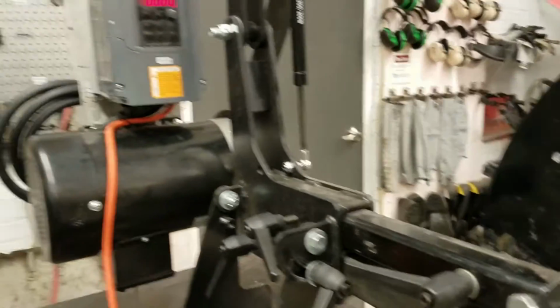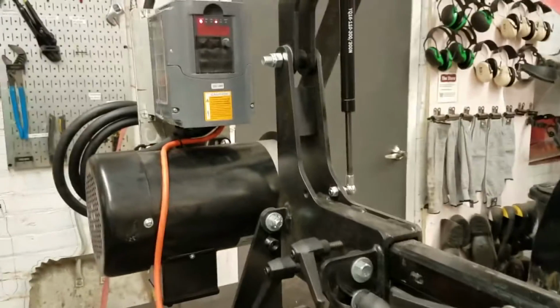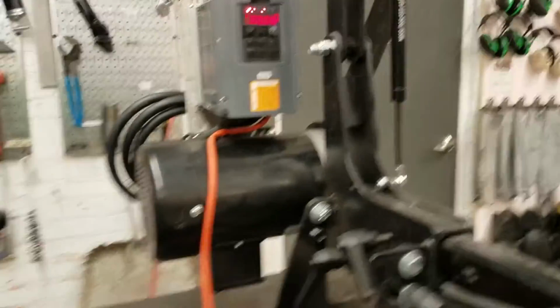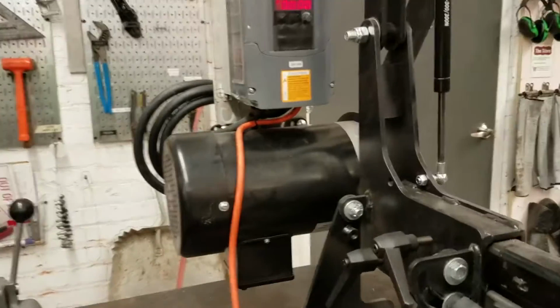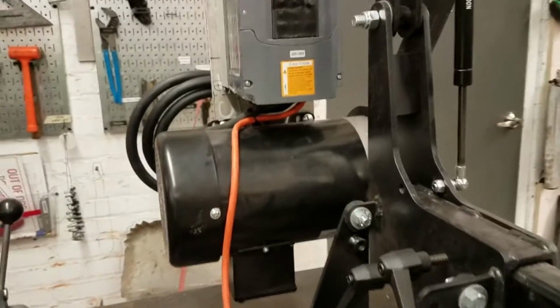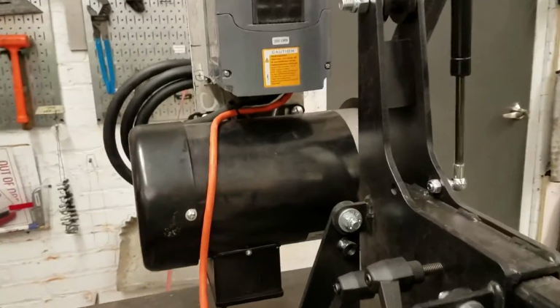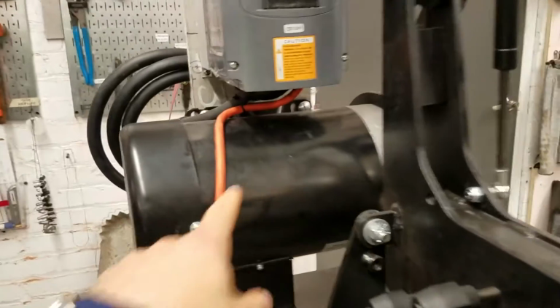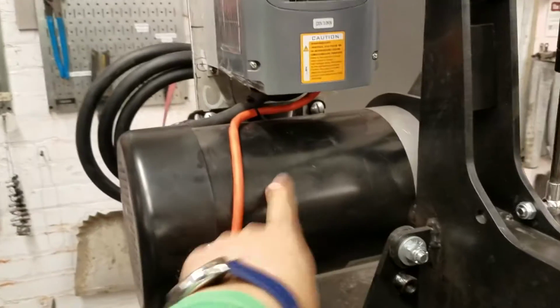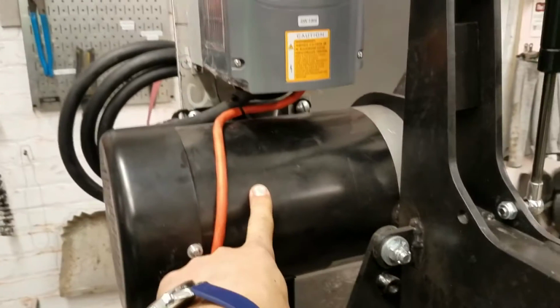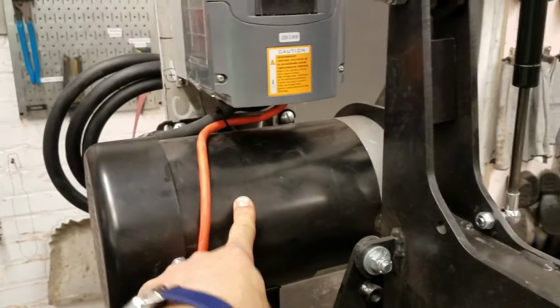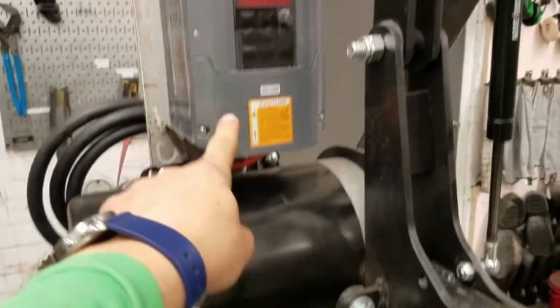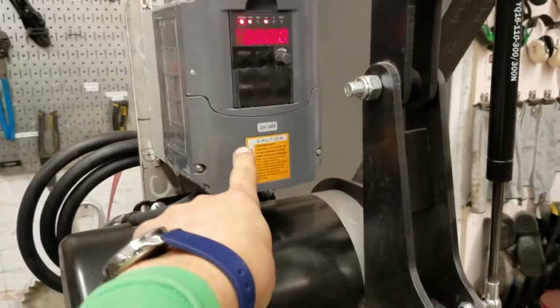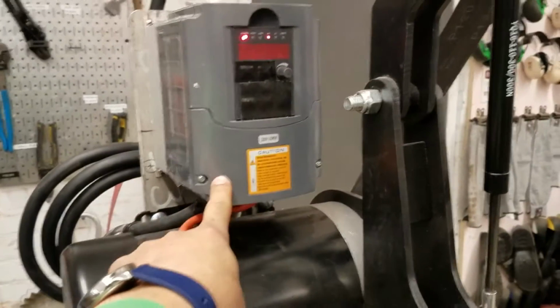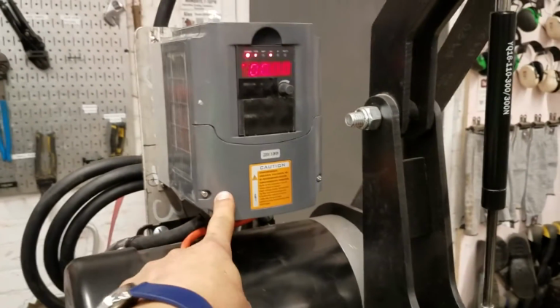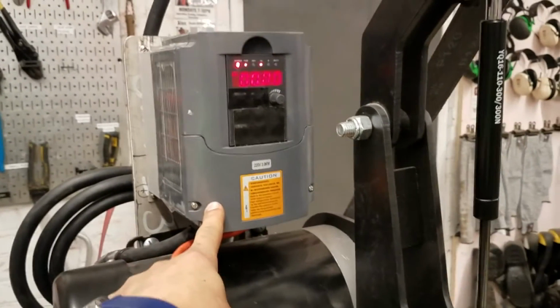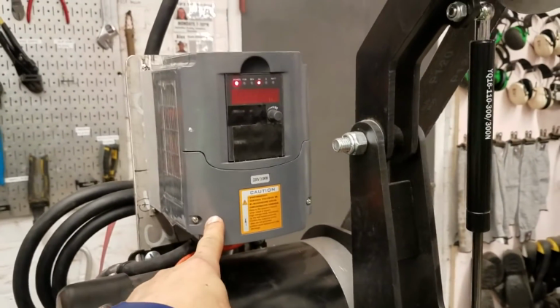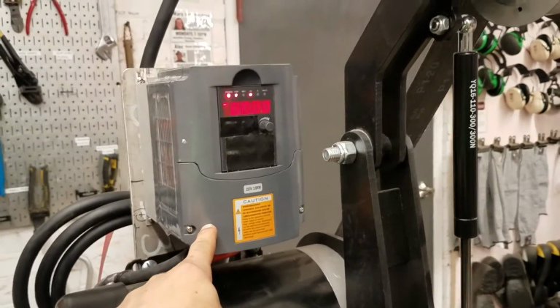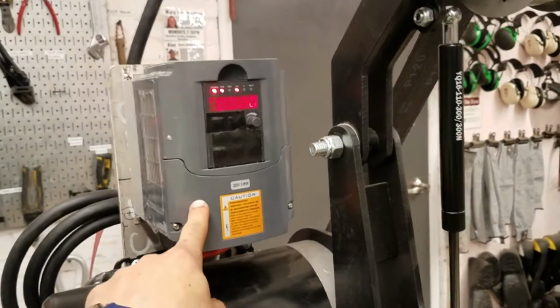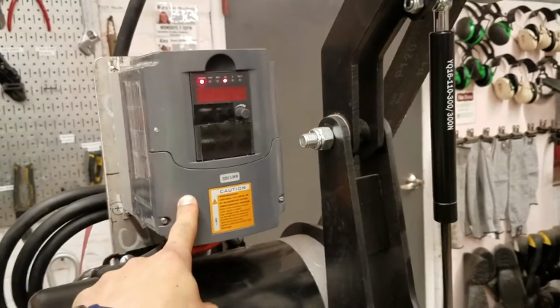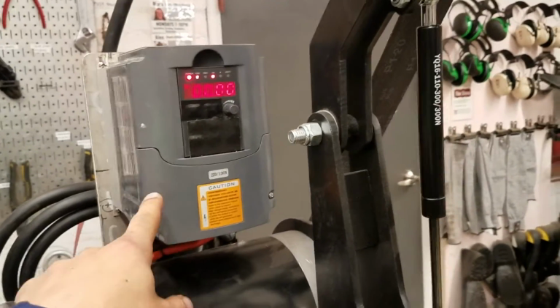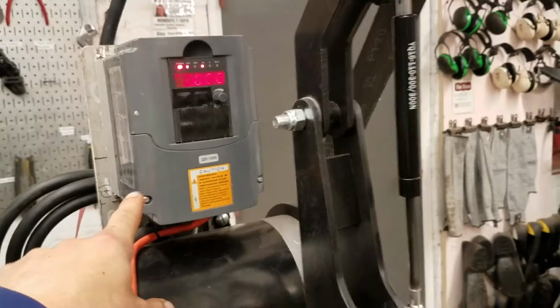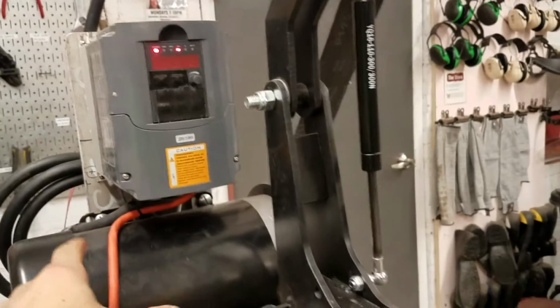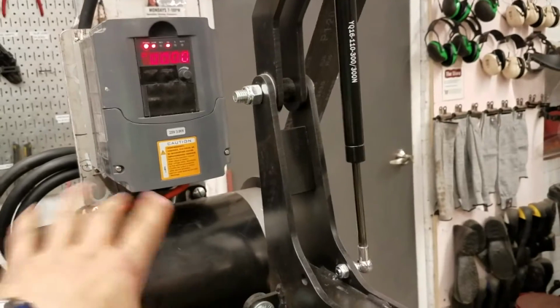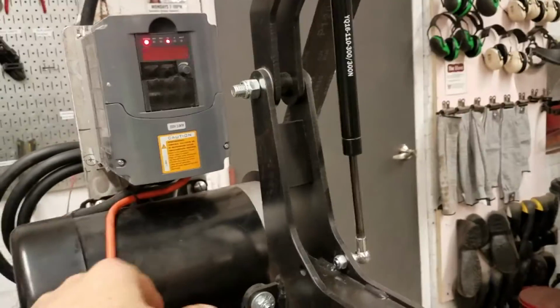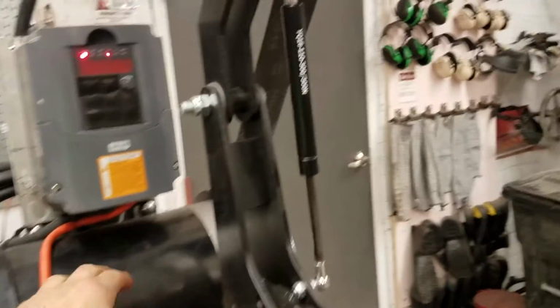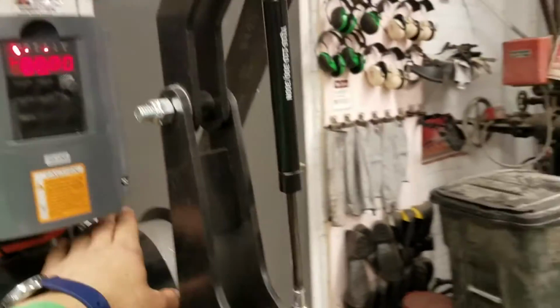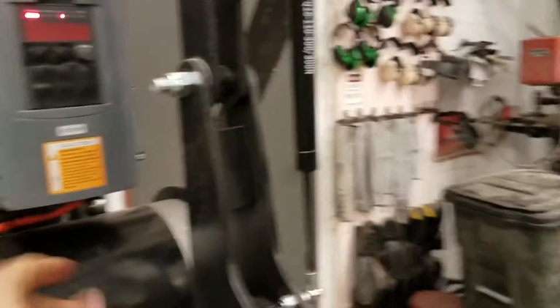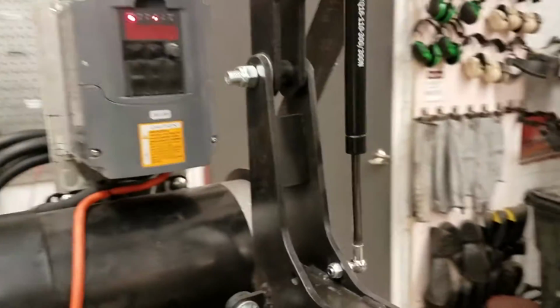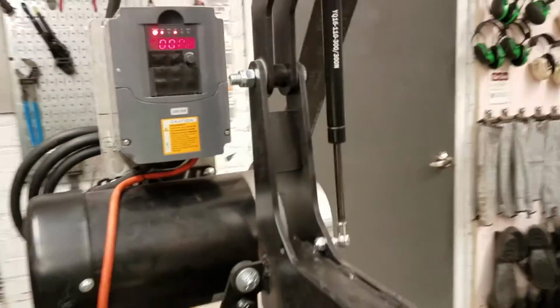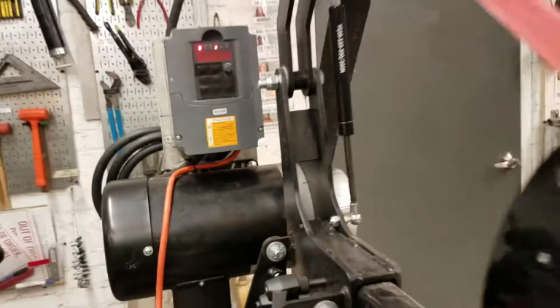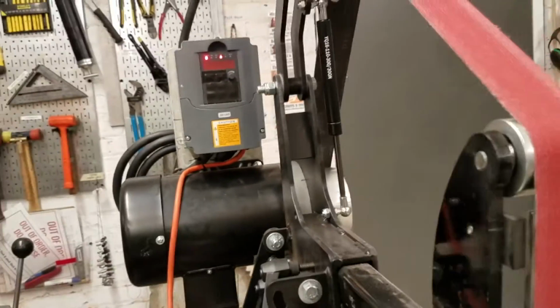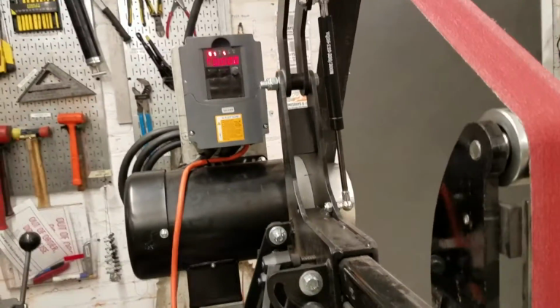Some of the other cool features are that it has a very powerful motor and what's called a VFD — a variable frequency drive — and that lets you change the speed of the motor, which can be useful depending on what you're trying to do.